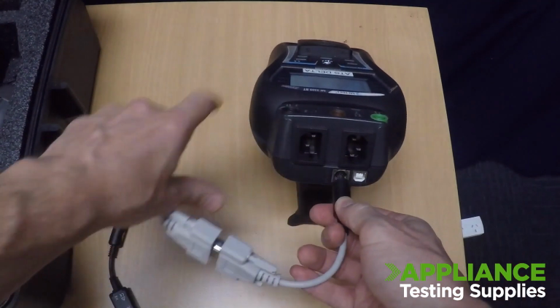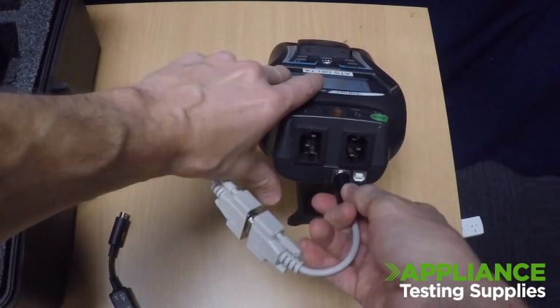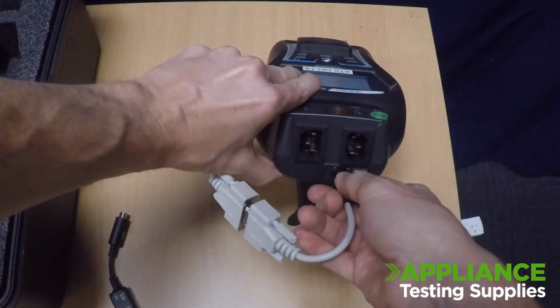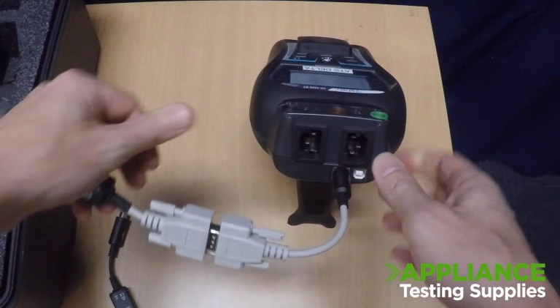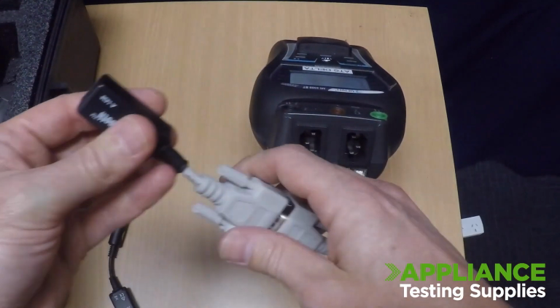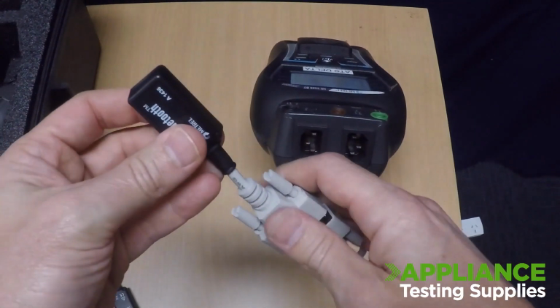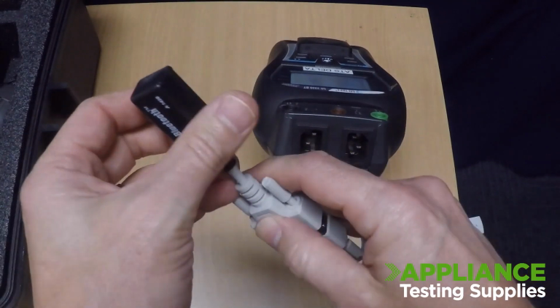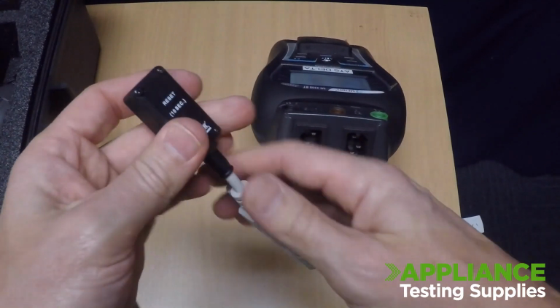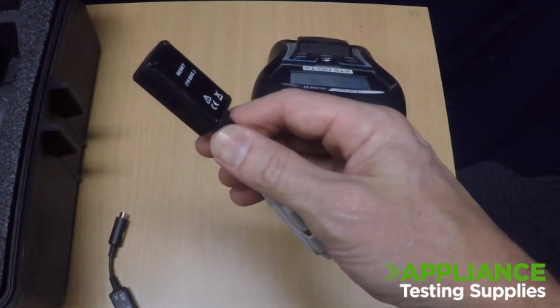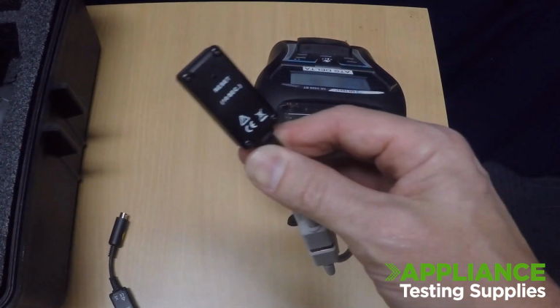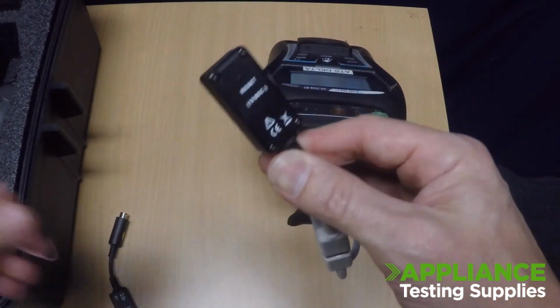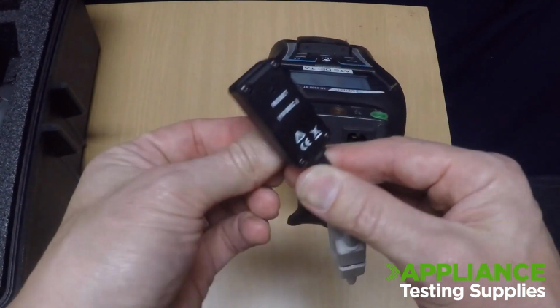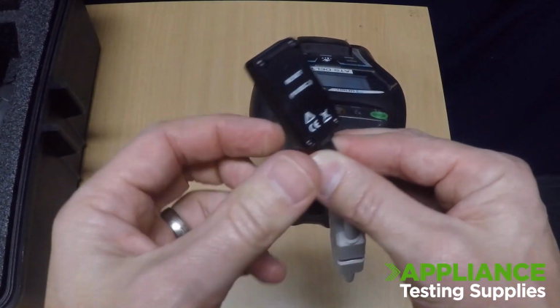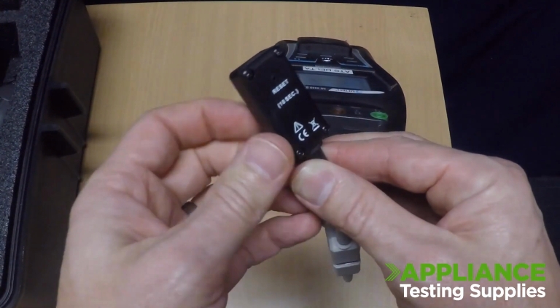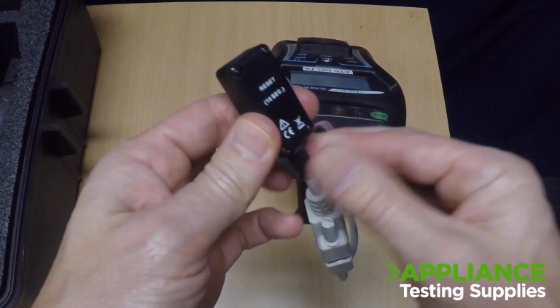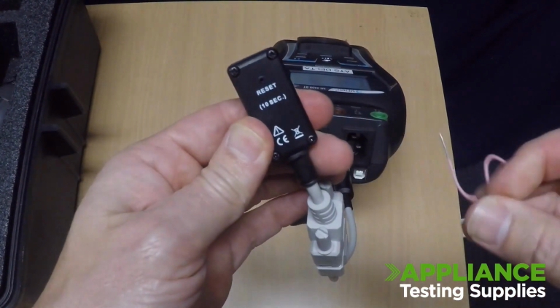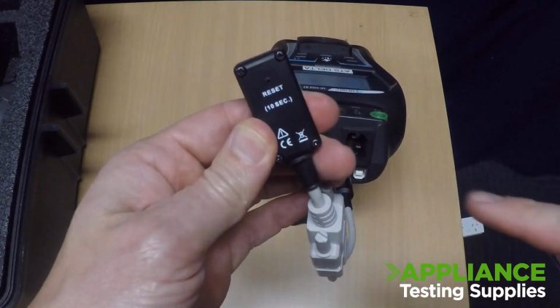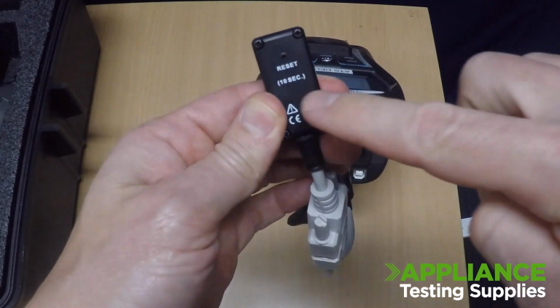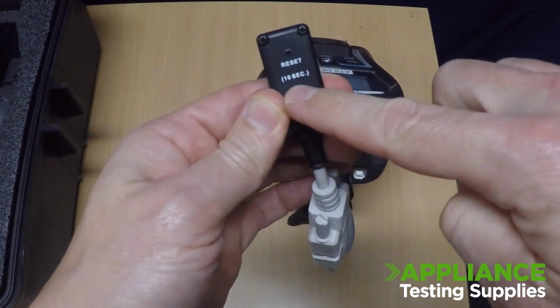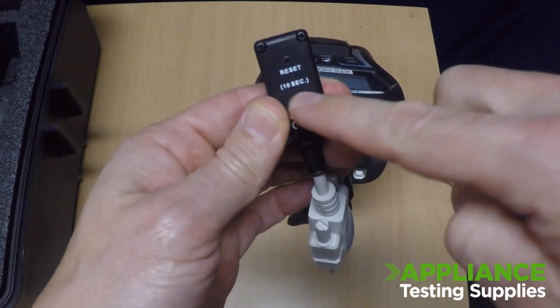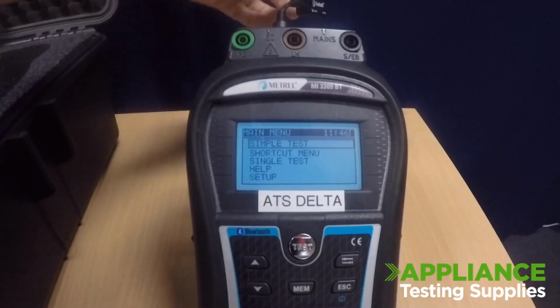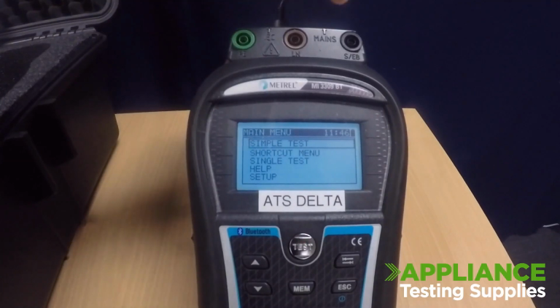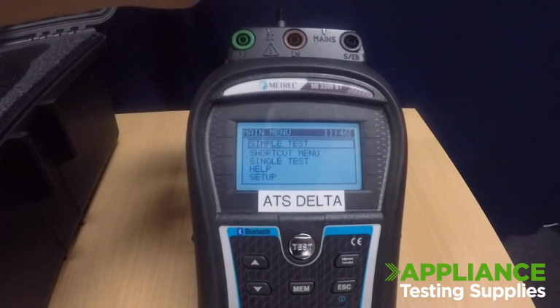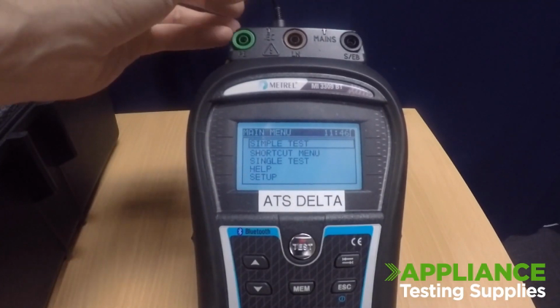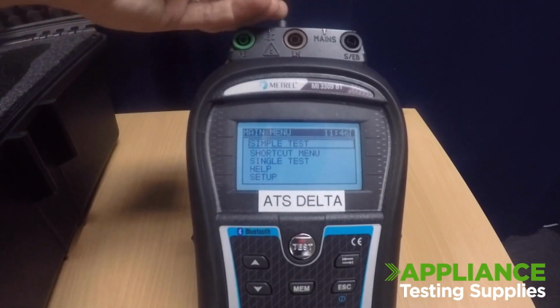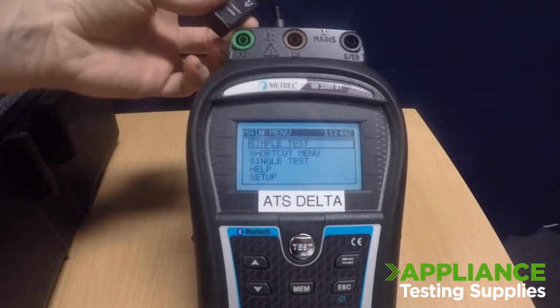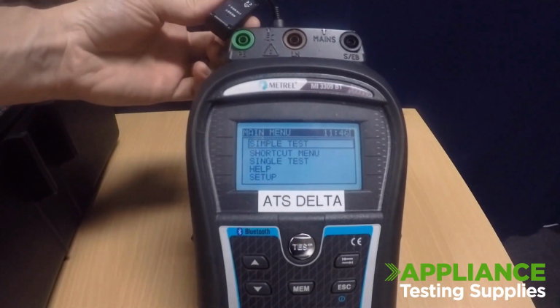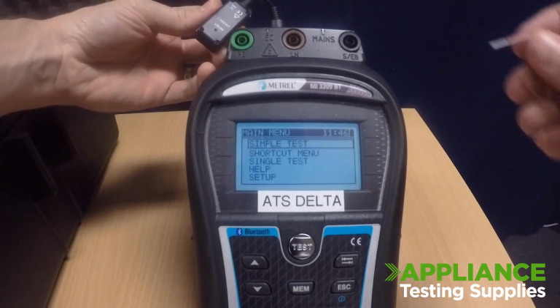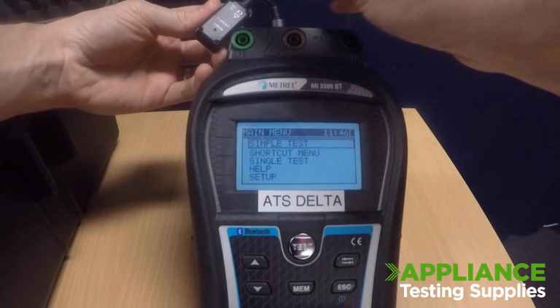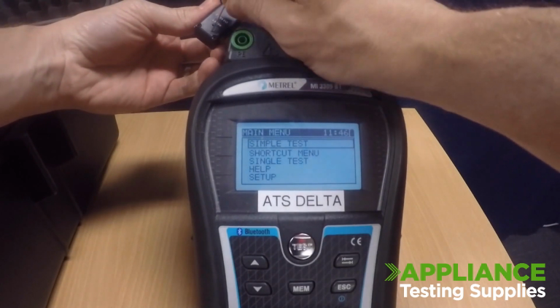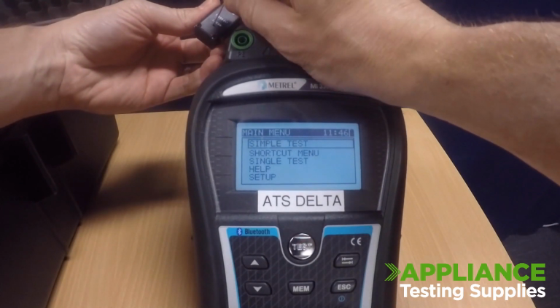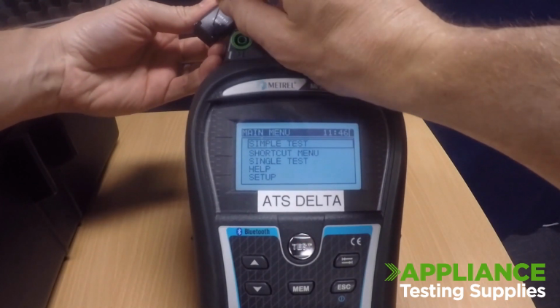Both dongles will have a reset button on the back of the dongle. This will require a paperclip and the button to be held down for 10 seconds. Whilst plugged in, hold this button down fully compressed for 10 seconds.